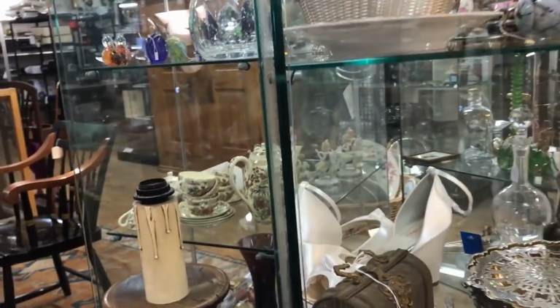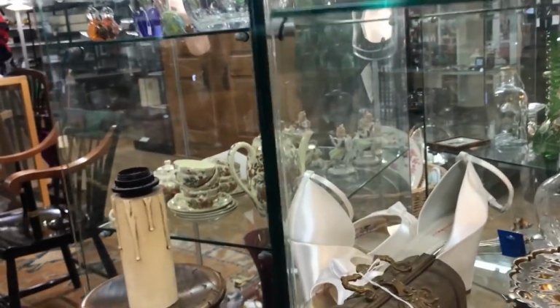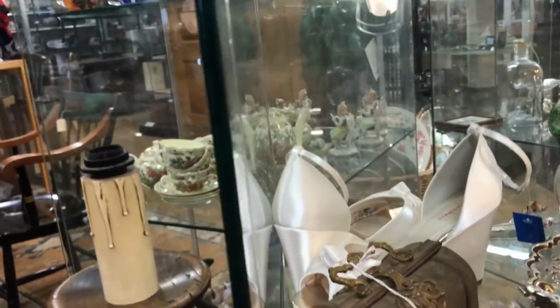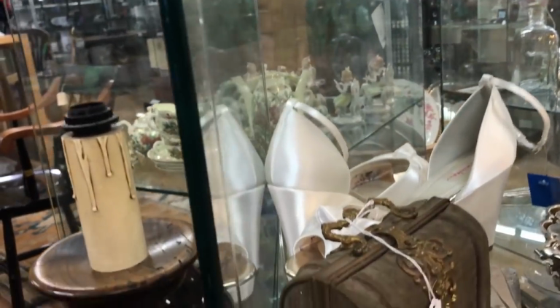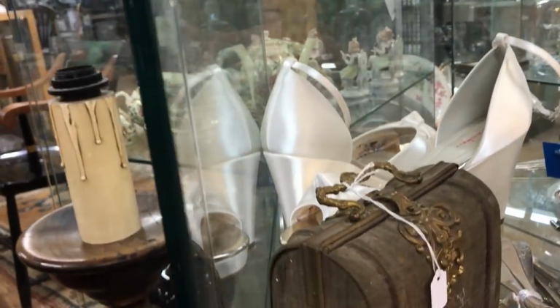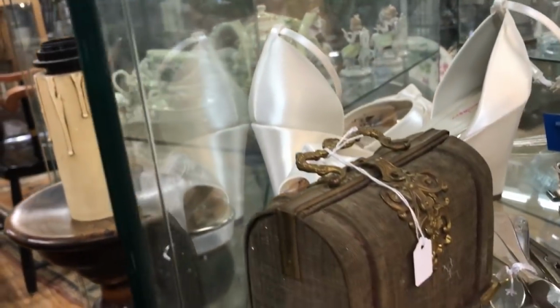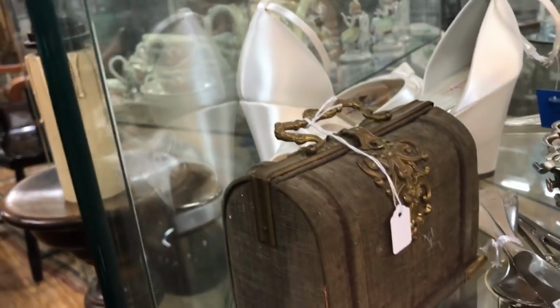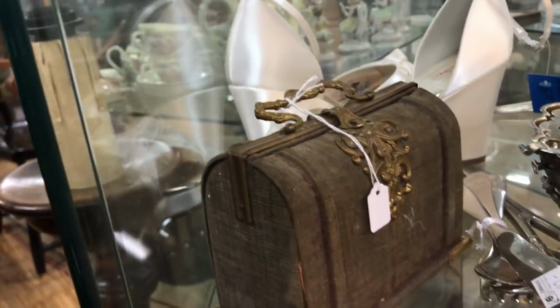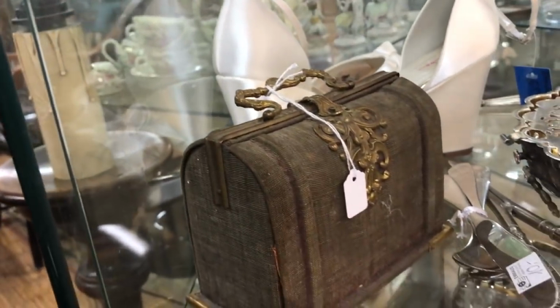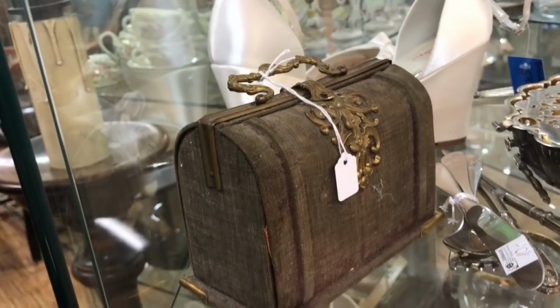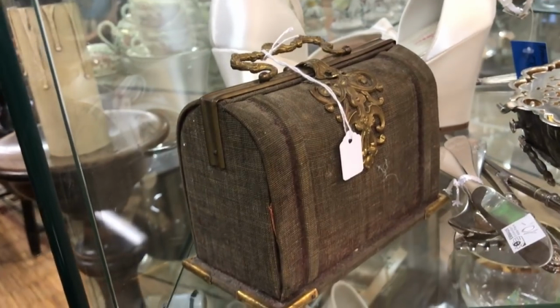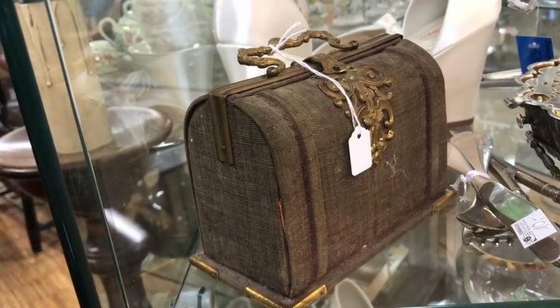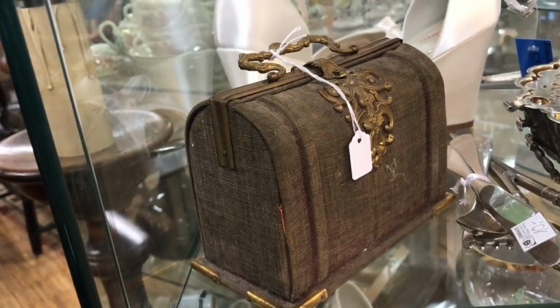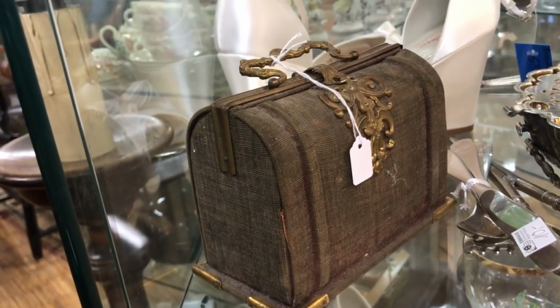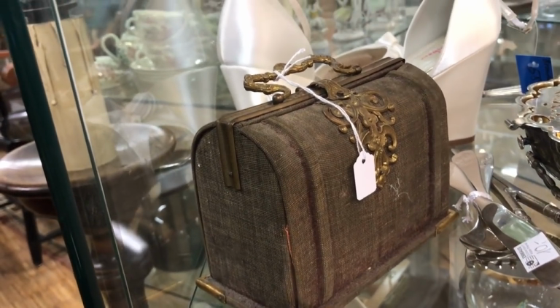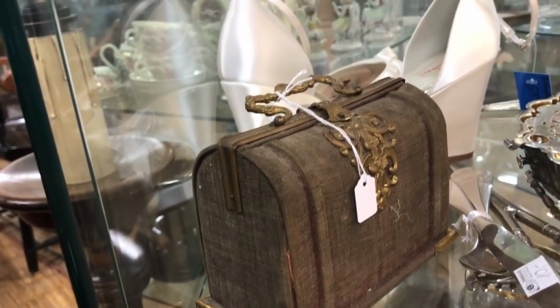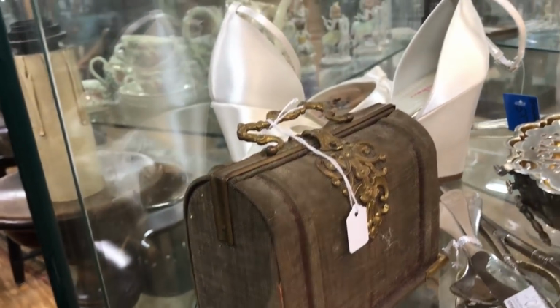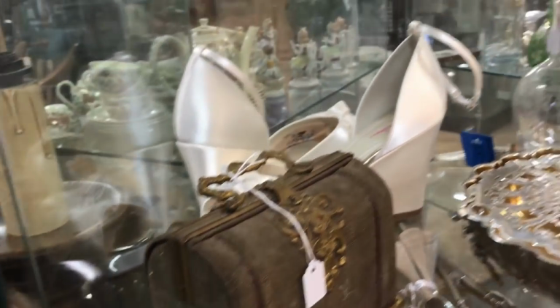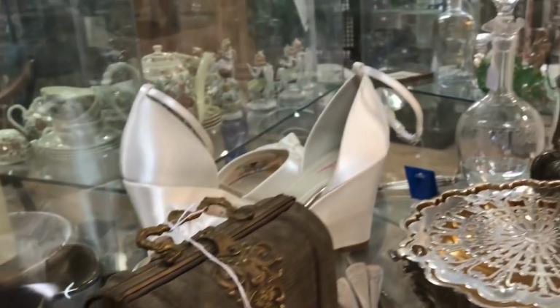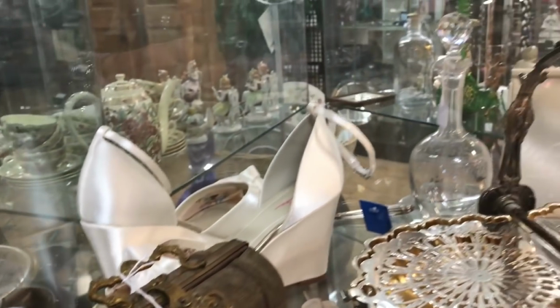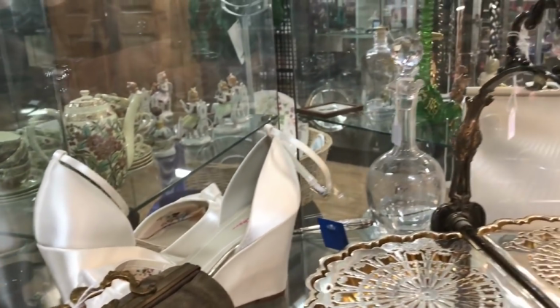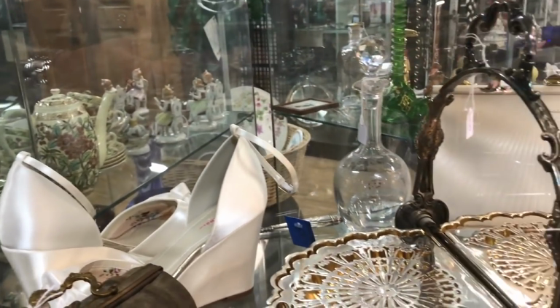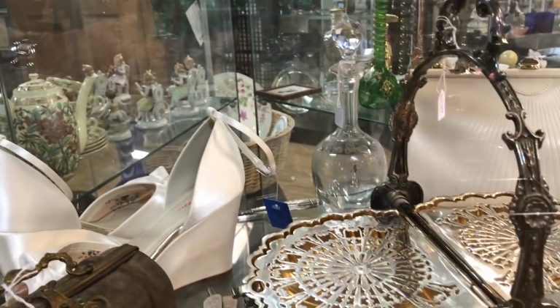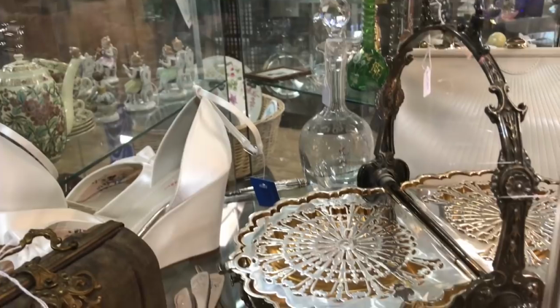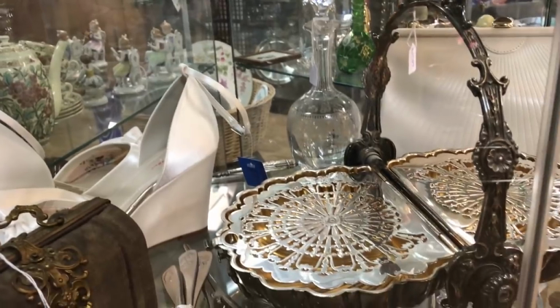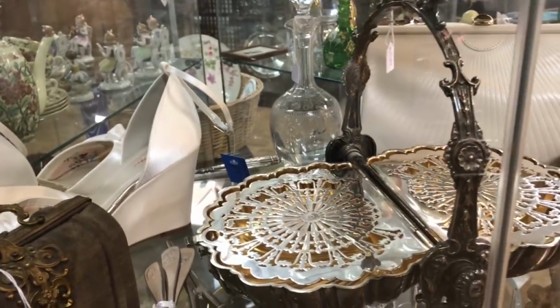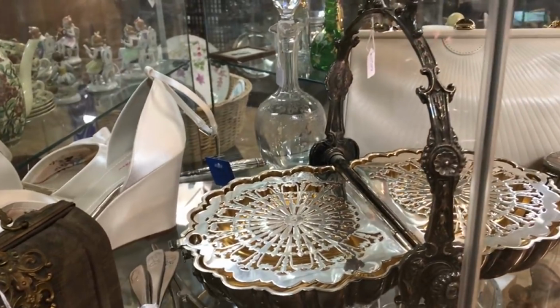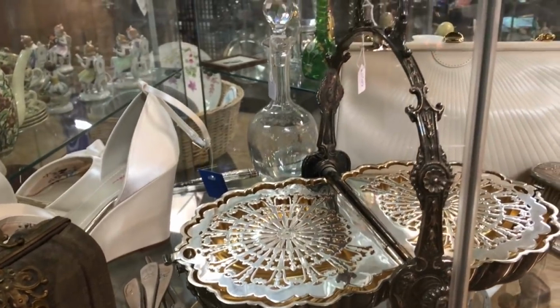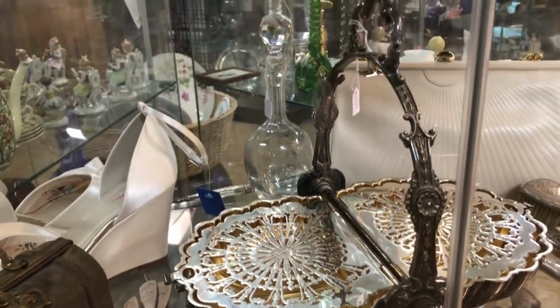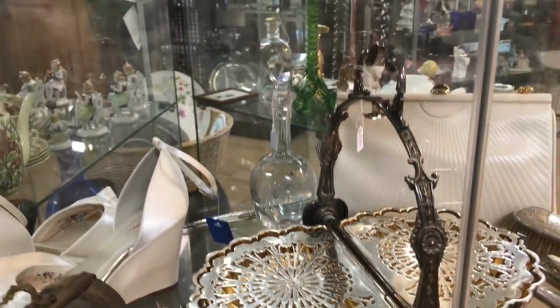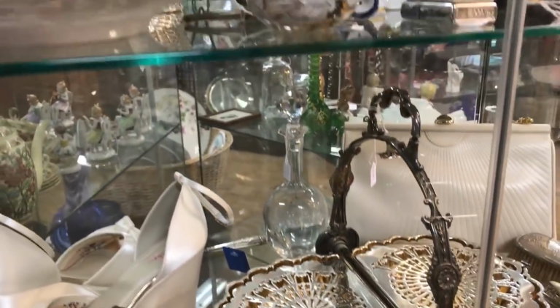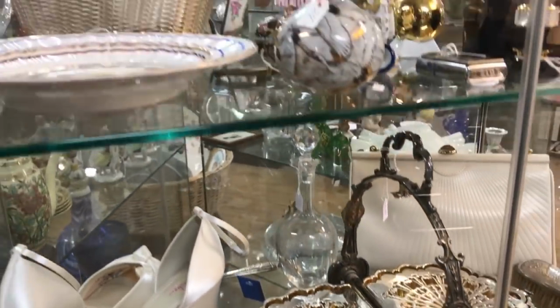Now what is that — is that a woman's makeup kit or a nécessaire? You tell me. It's really quite nice, it's old, that's for sure. And you'll see more clocks later on — a fabulous collection.